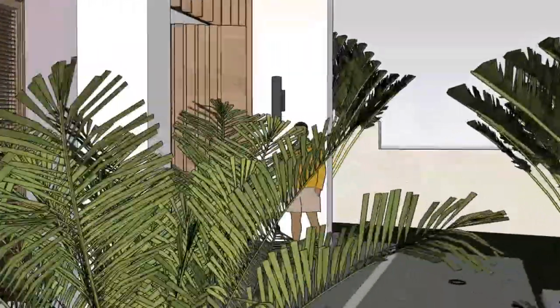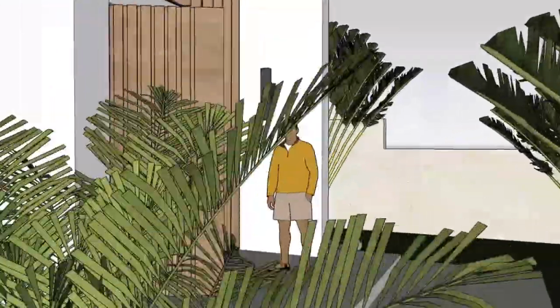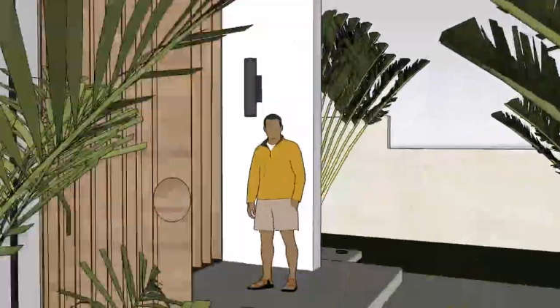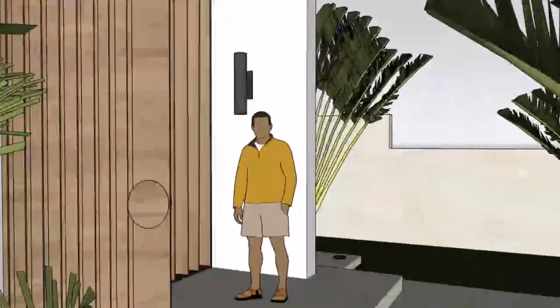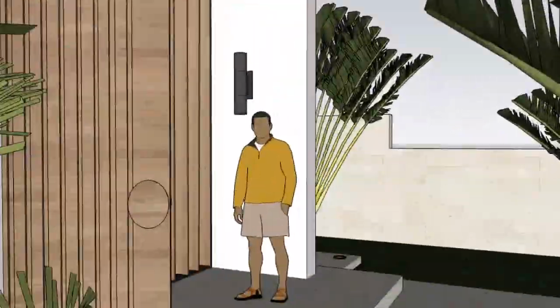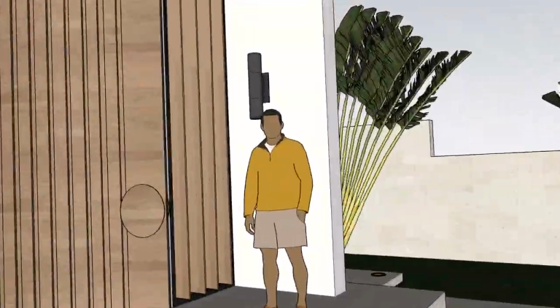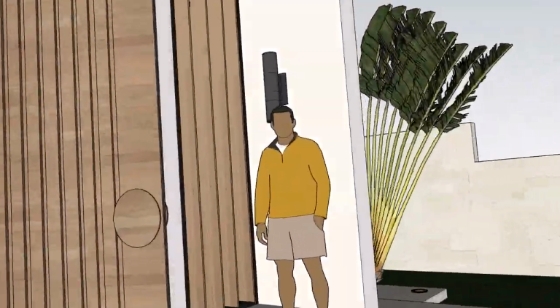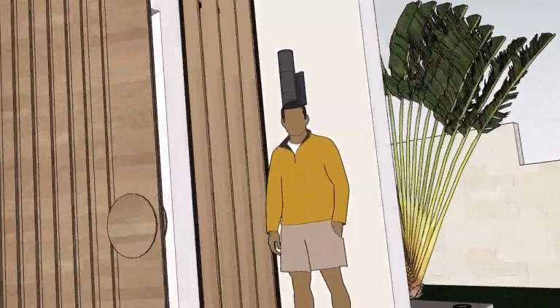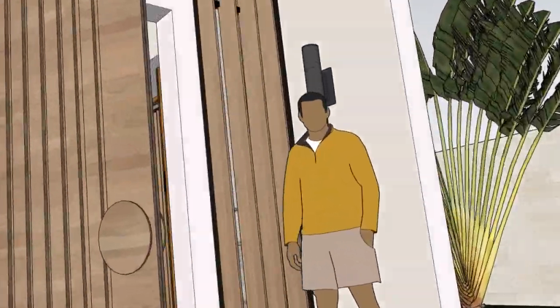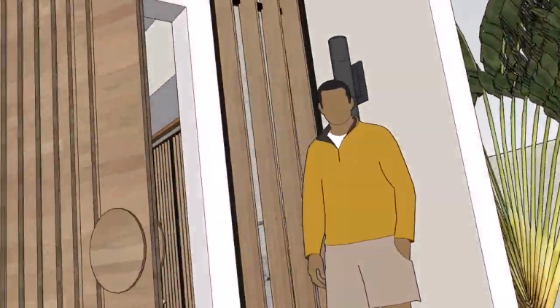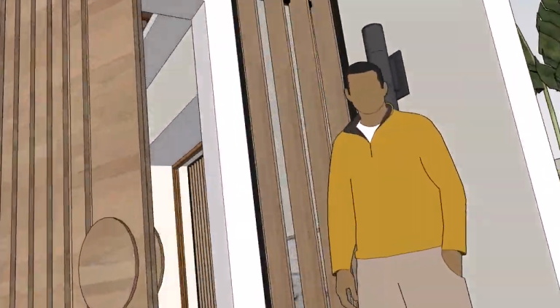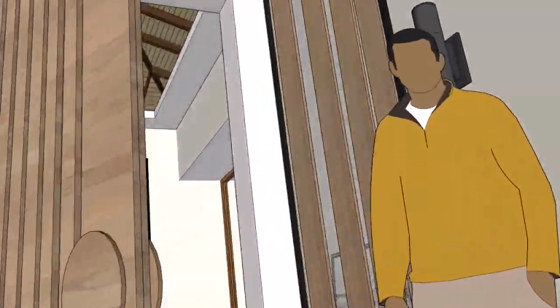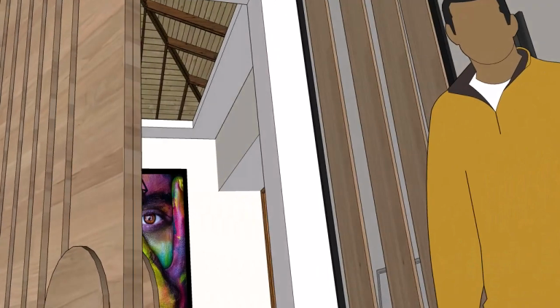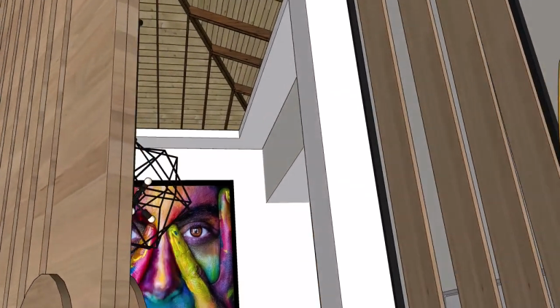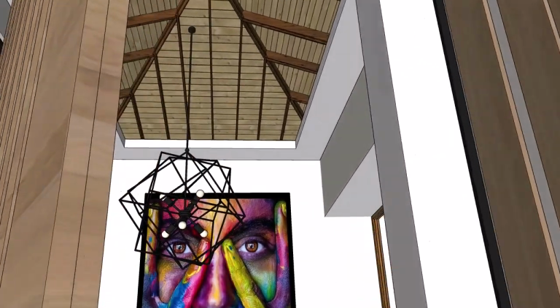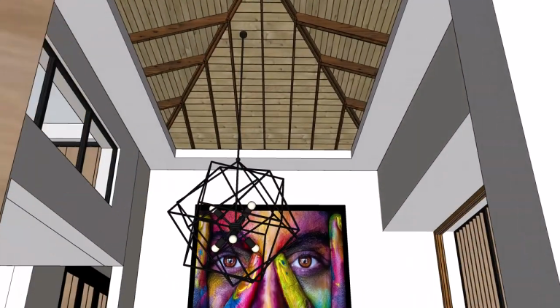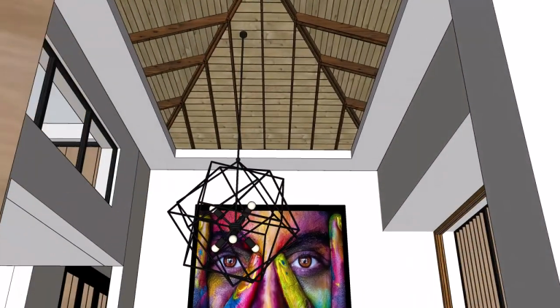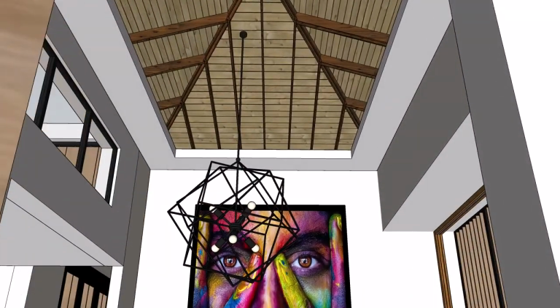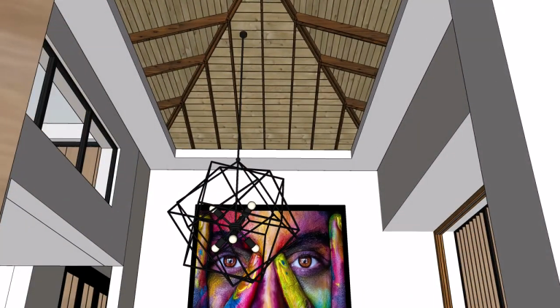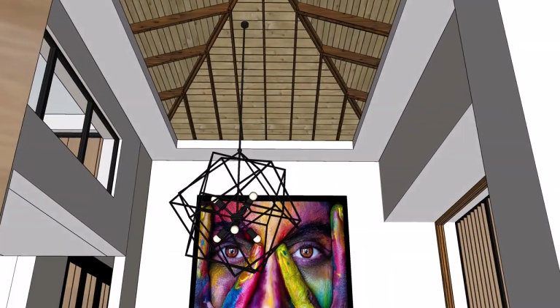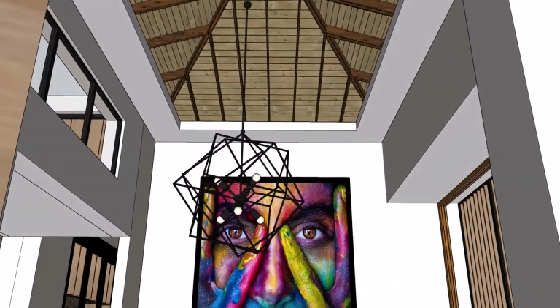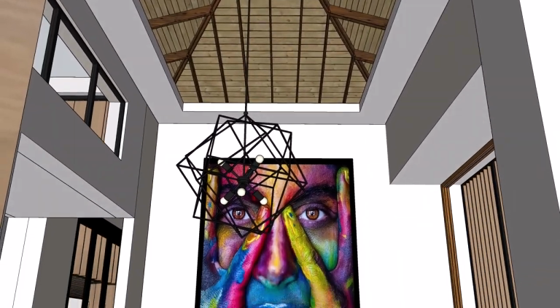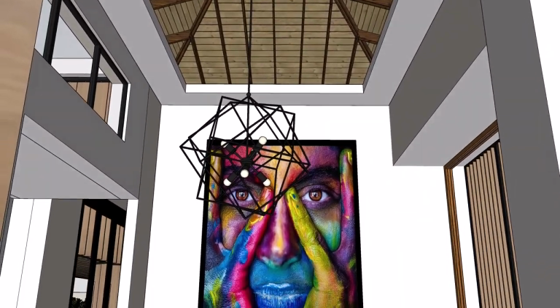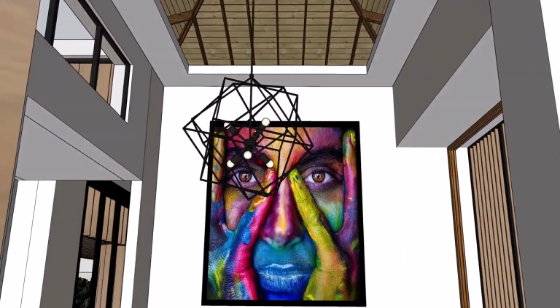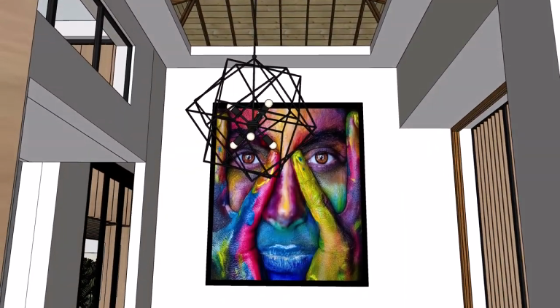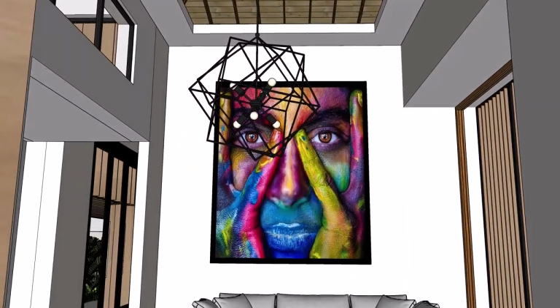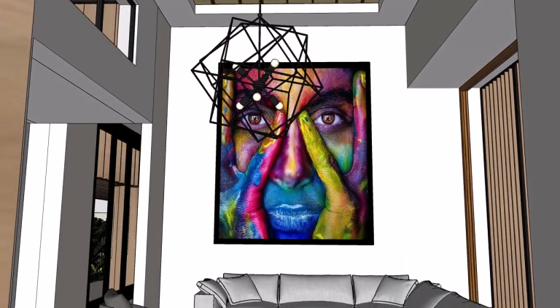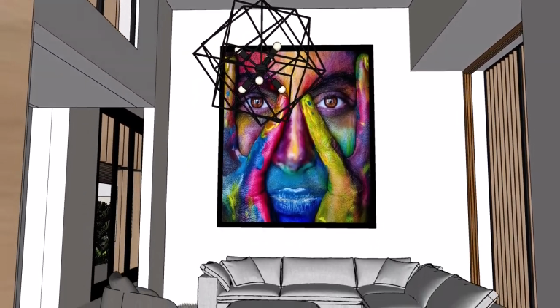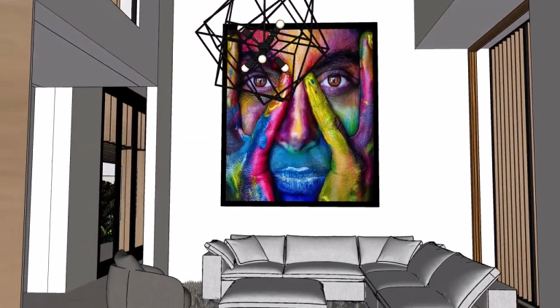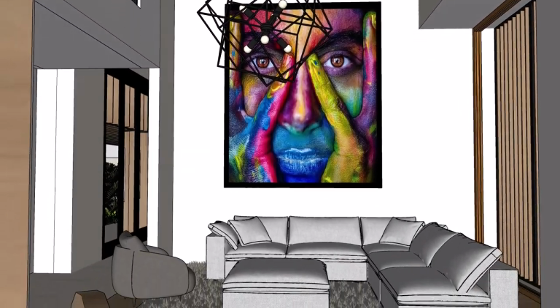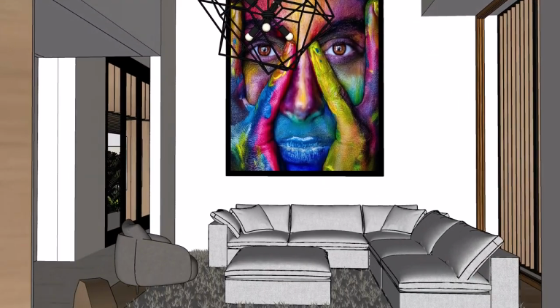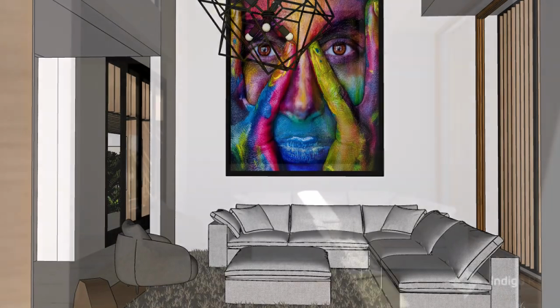The home has a typical L-shaped floor plan with an outdoor pool, three bedrooms and two and a half bath.